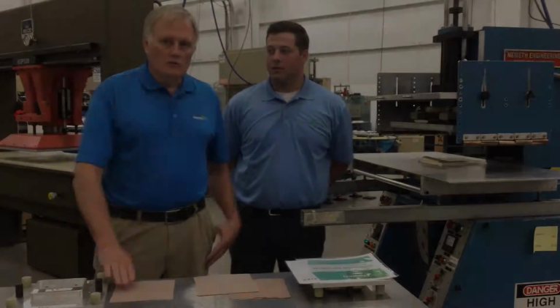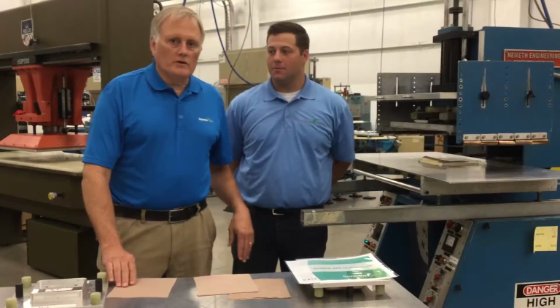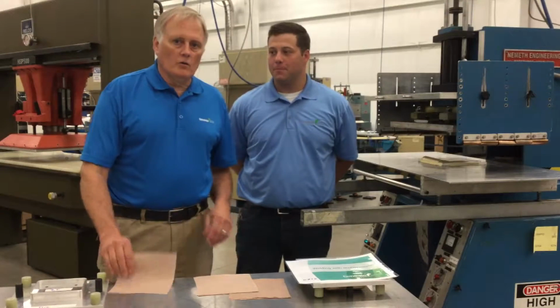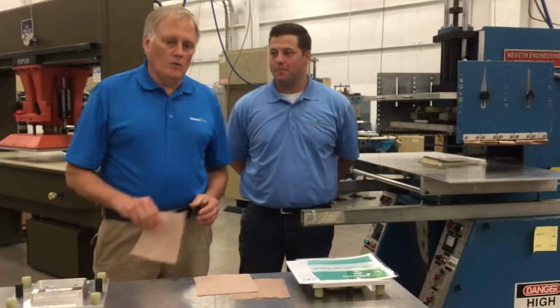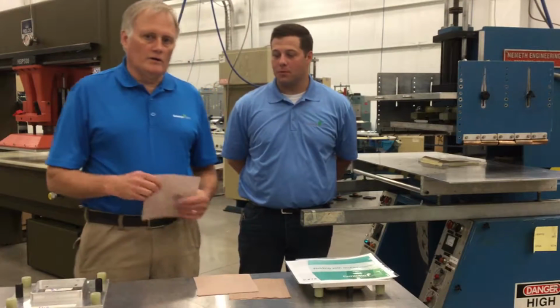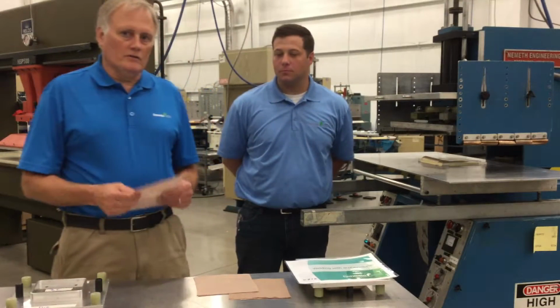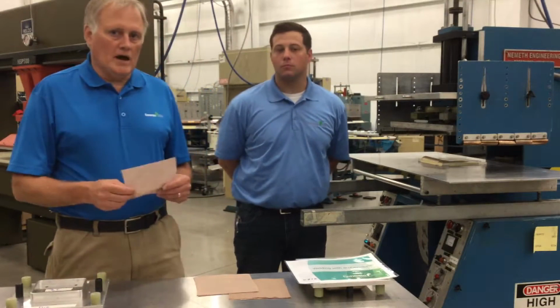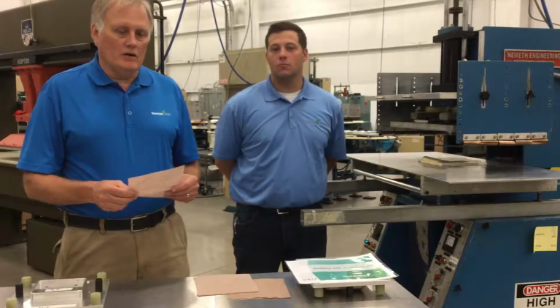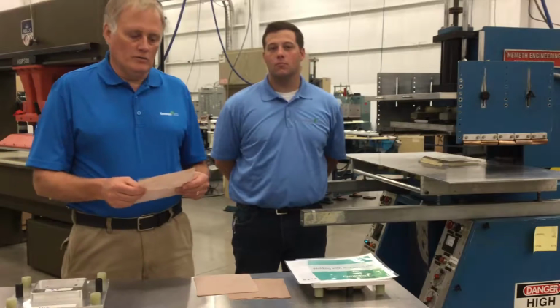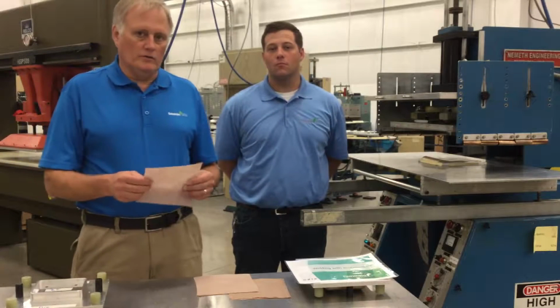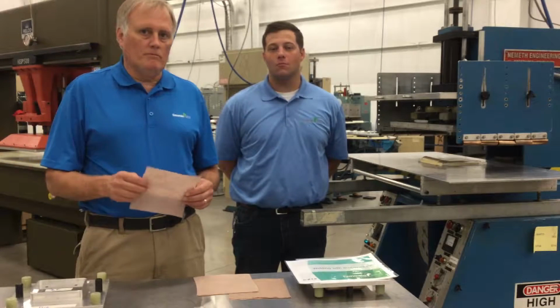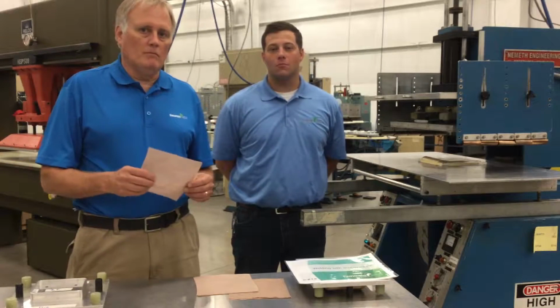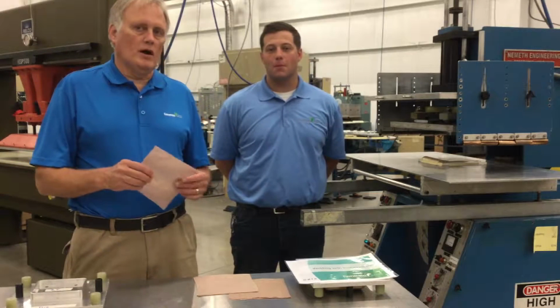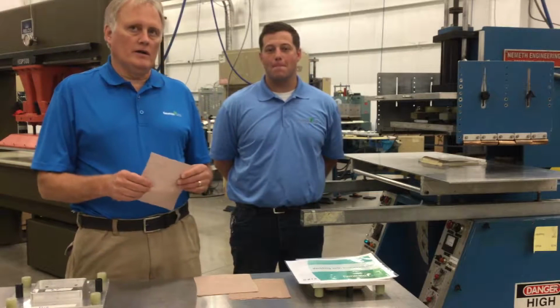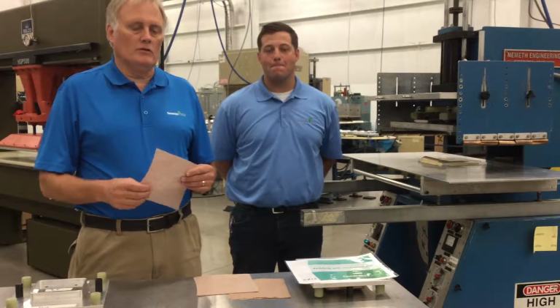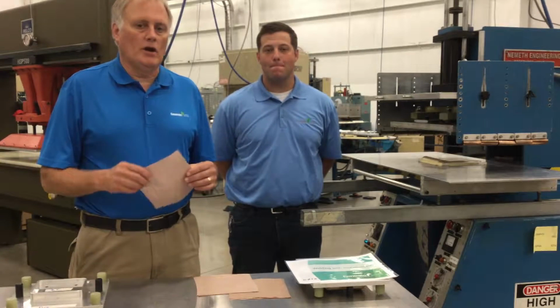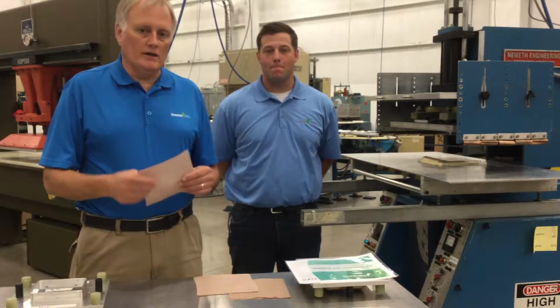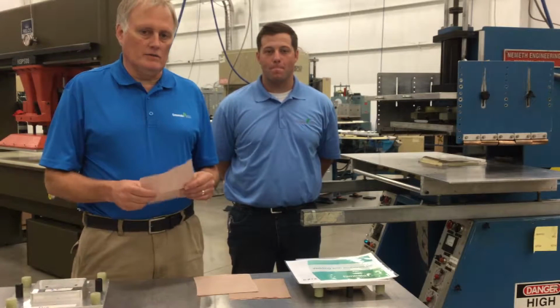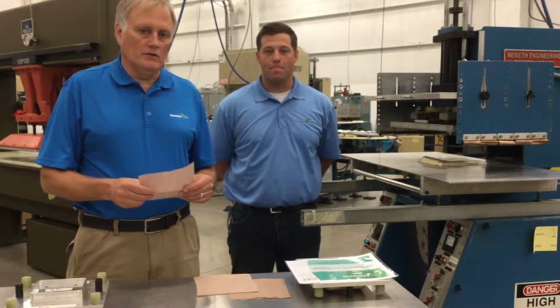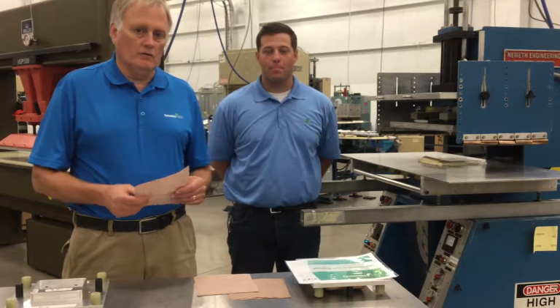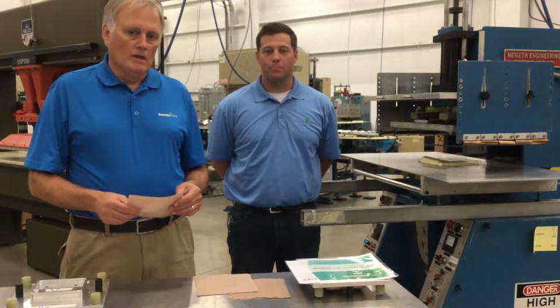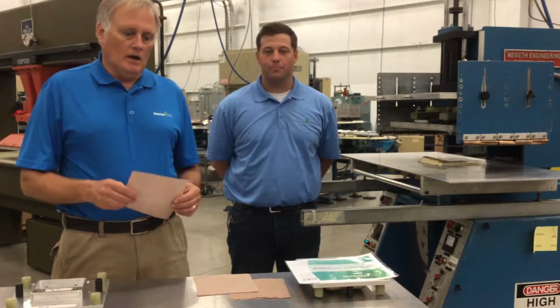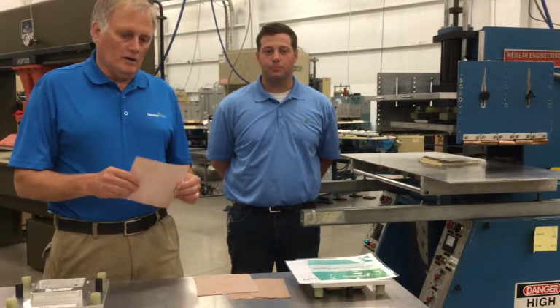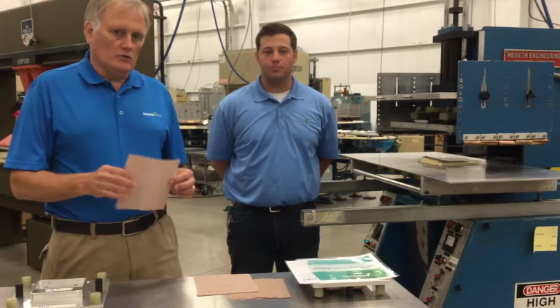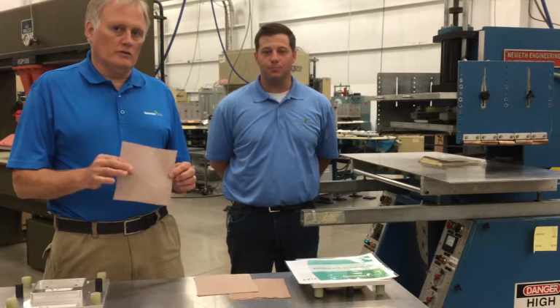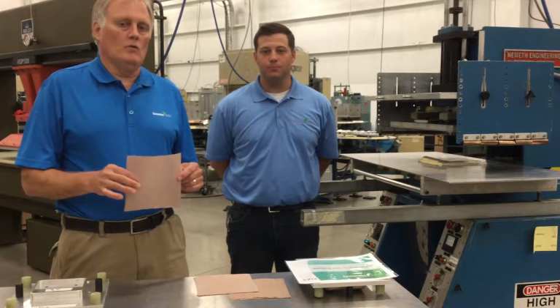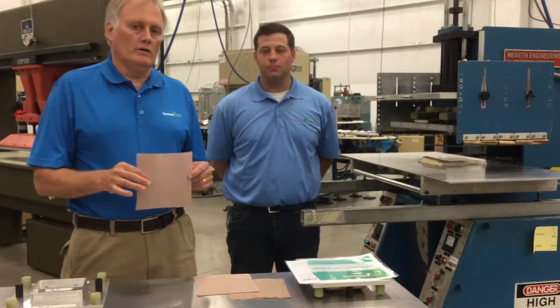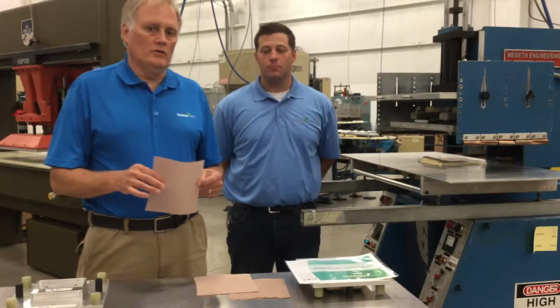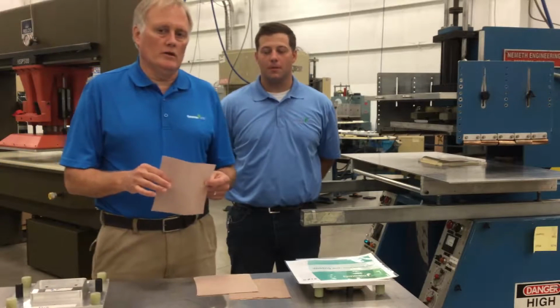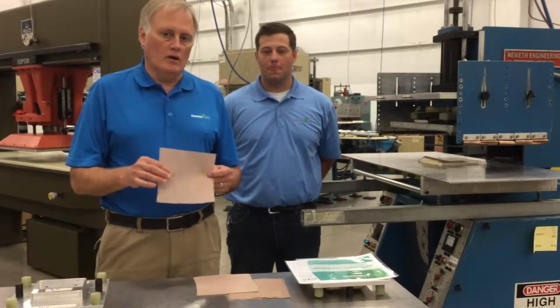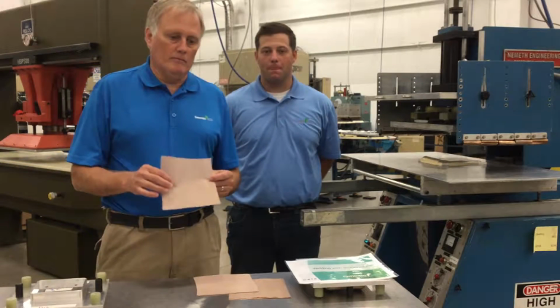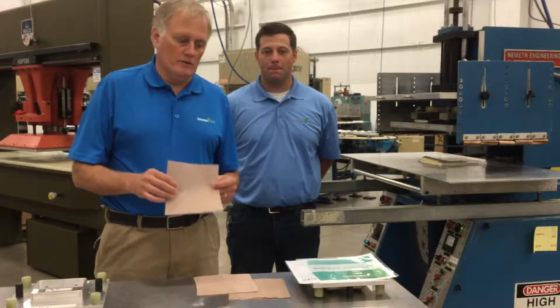The material we're going to weld today is a BICO. This is a polyester, polyethylene material, not traditionally welded using RF methods.